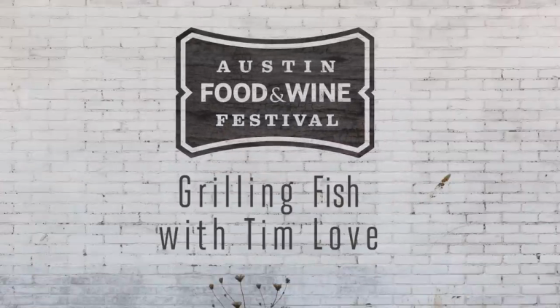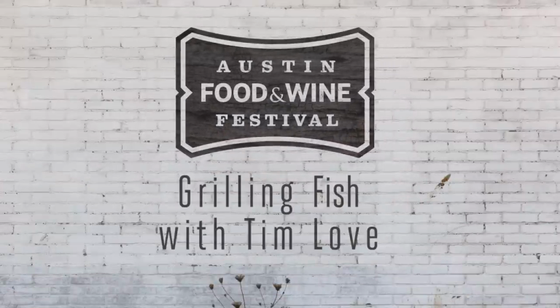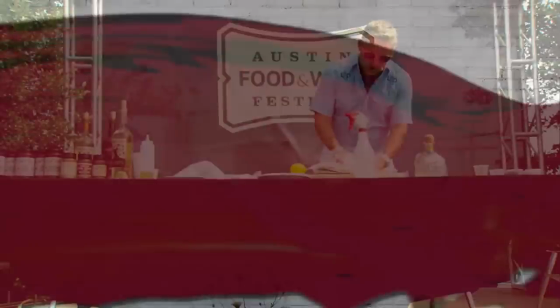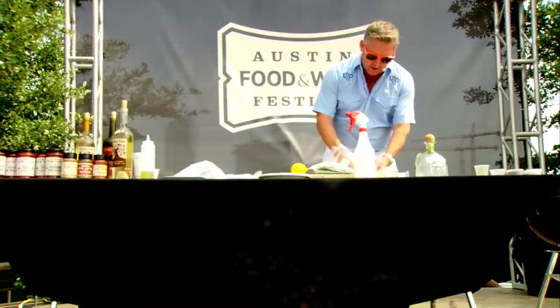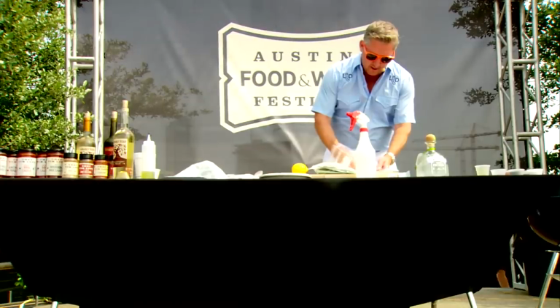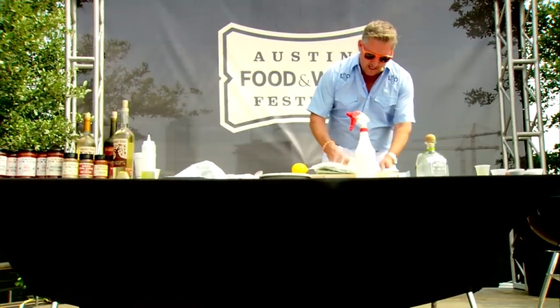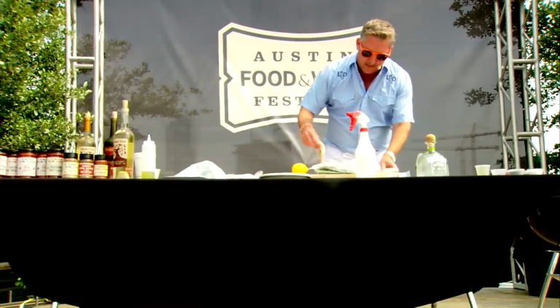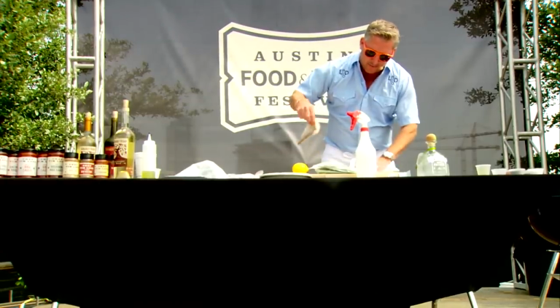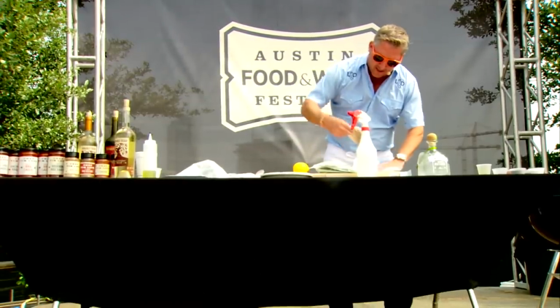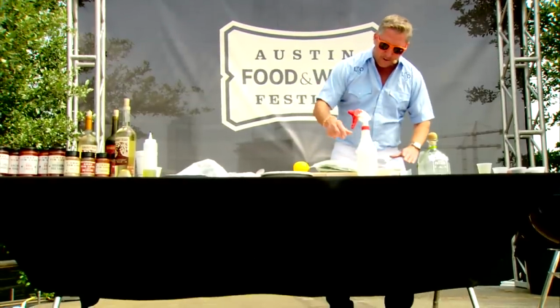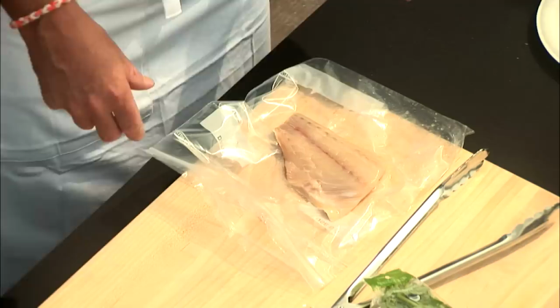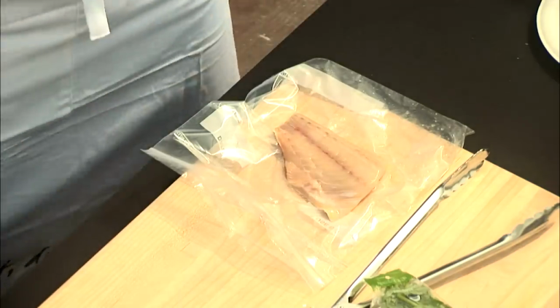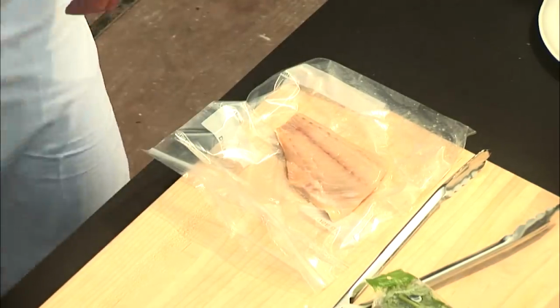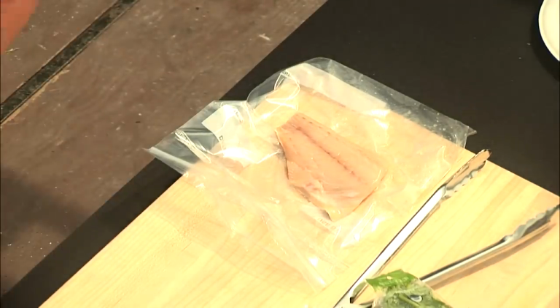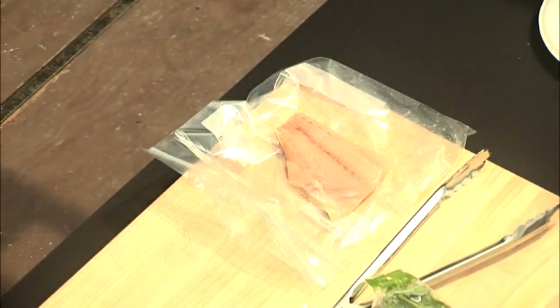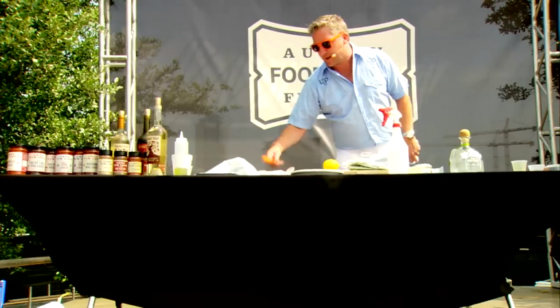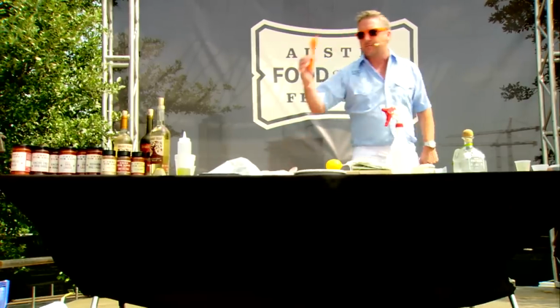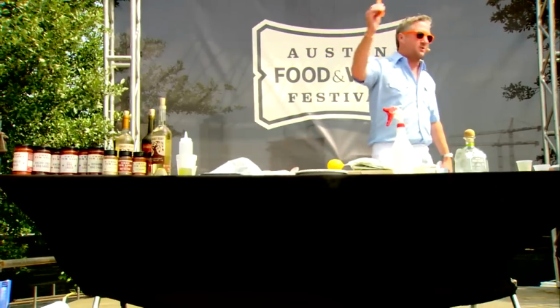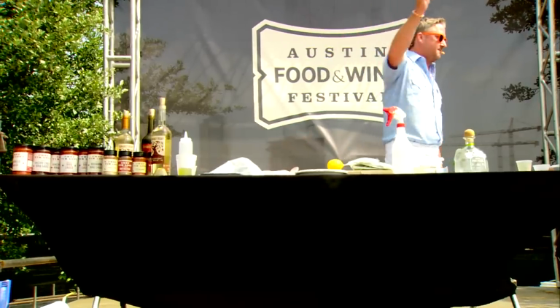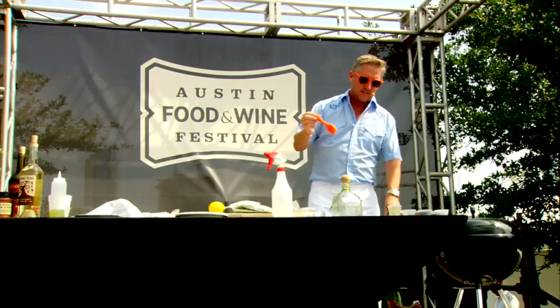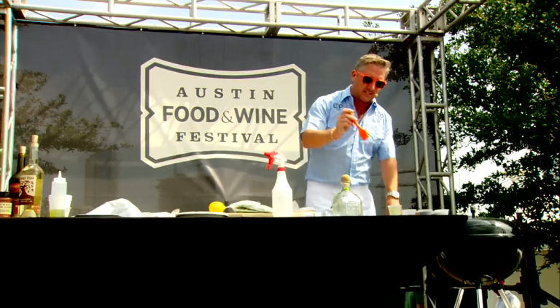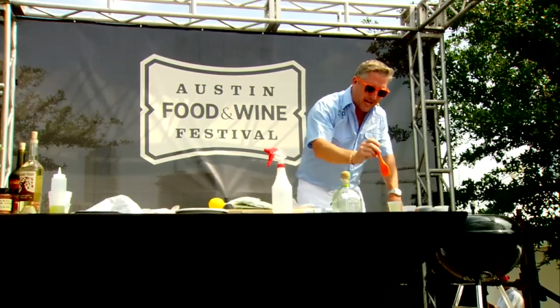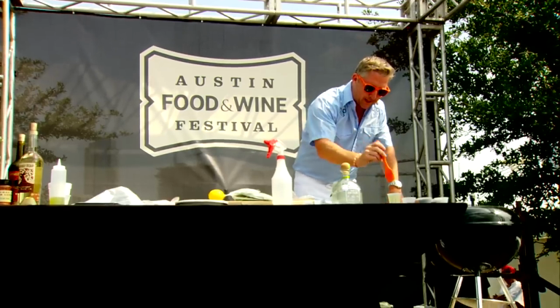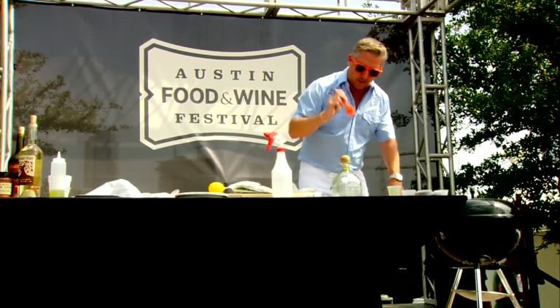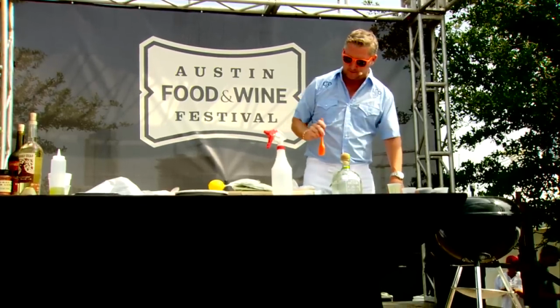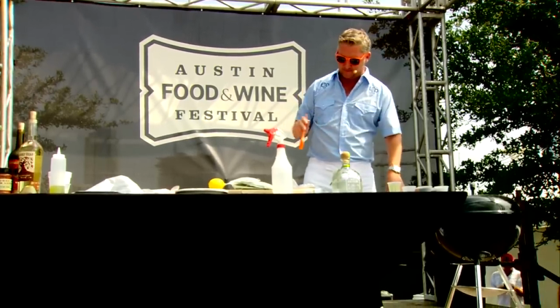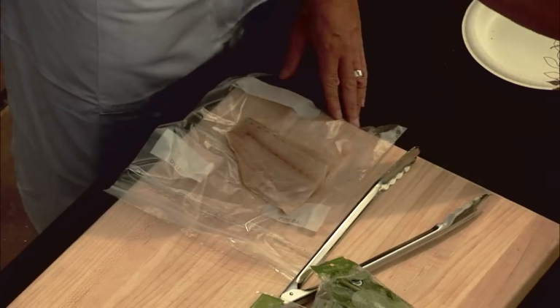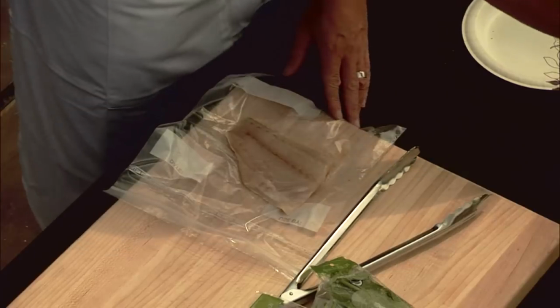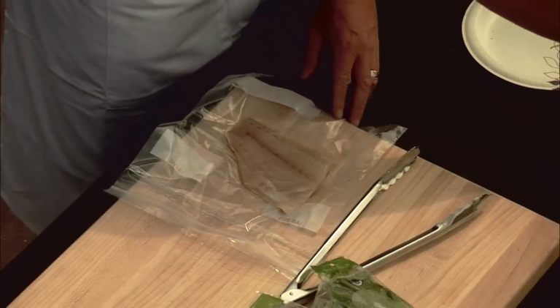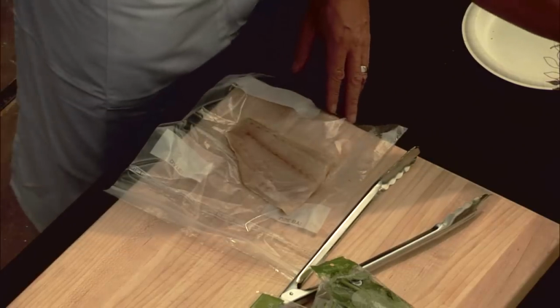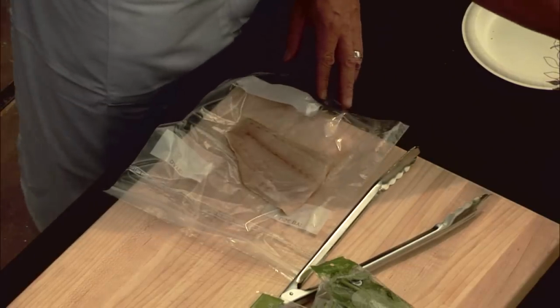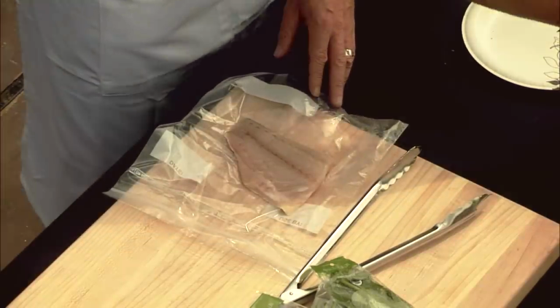Take the fish out of the bag, then put it right on top of the bag — that way you don't get anything dirty. You got a pastry brush, then dip that in the peanut oil, and we're going to paint the flesh side of the fish.